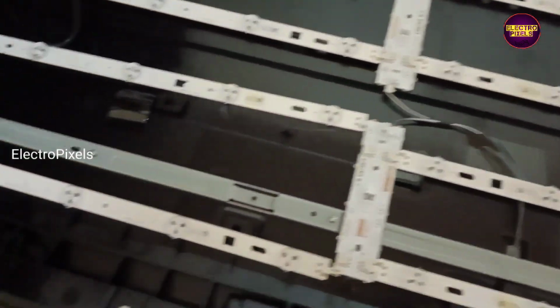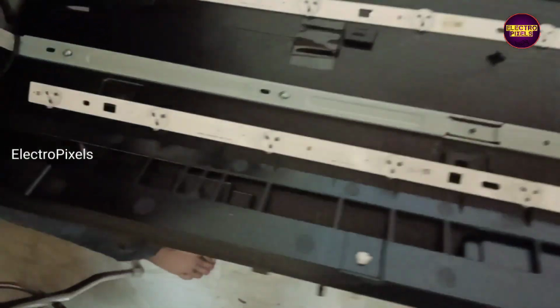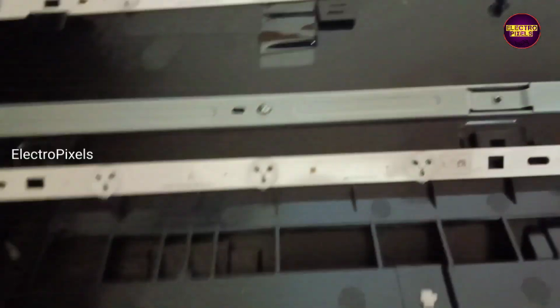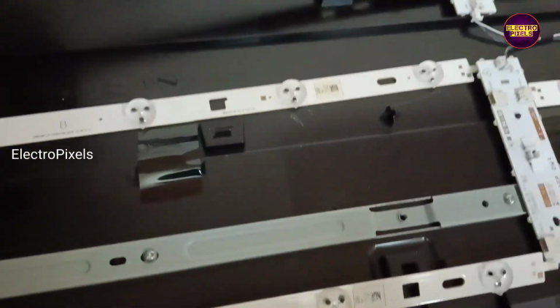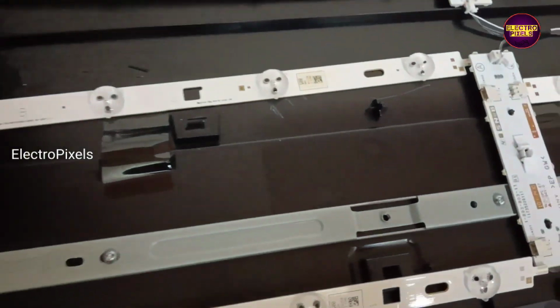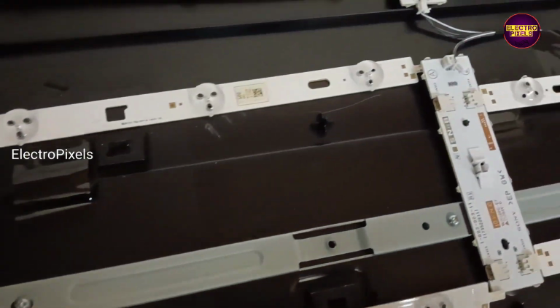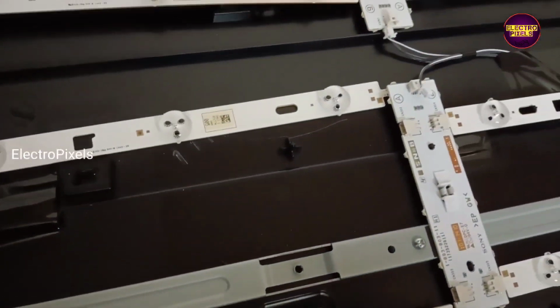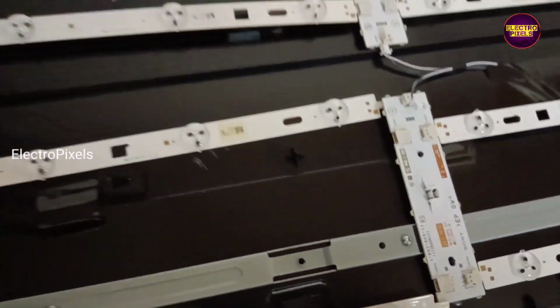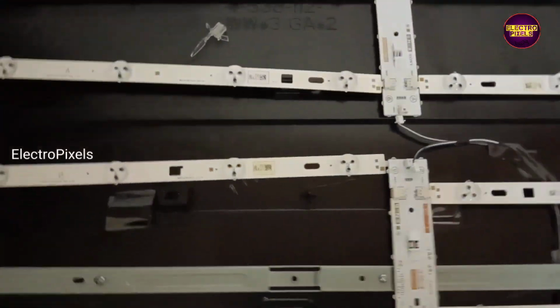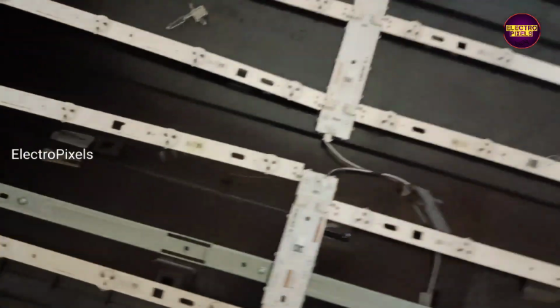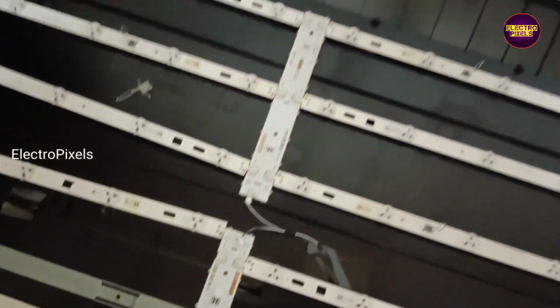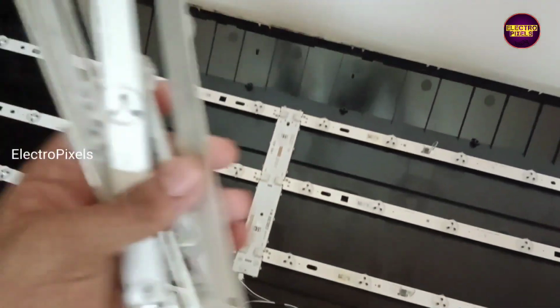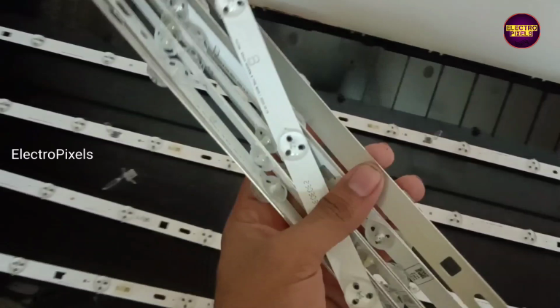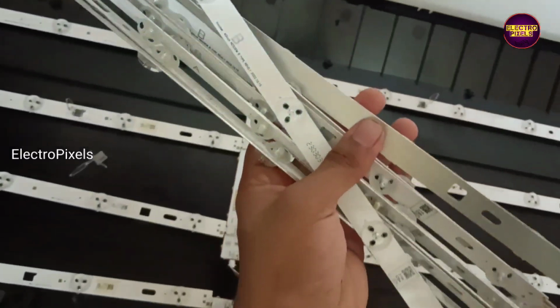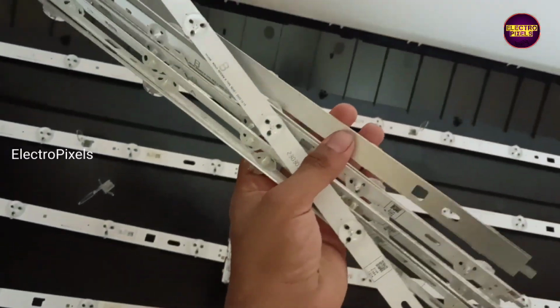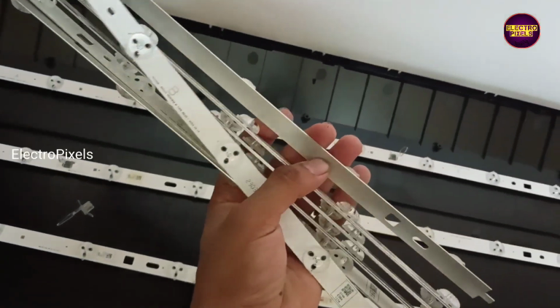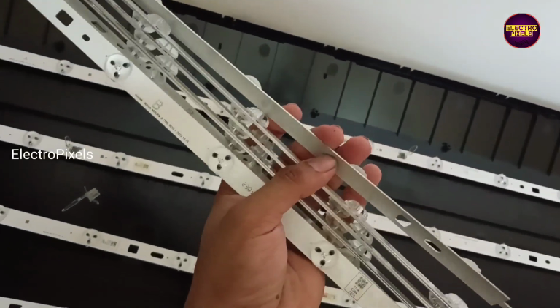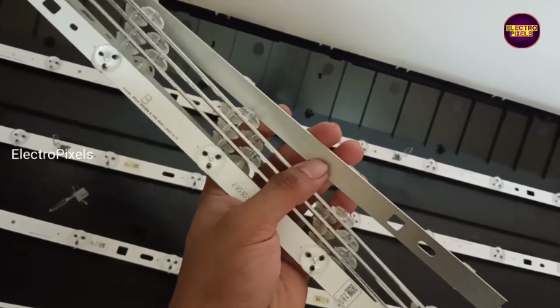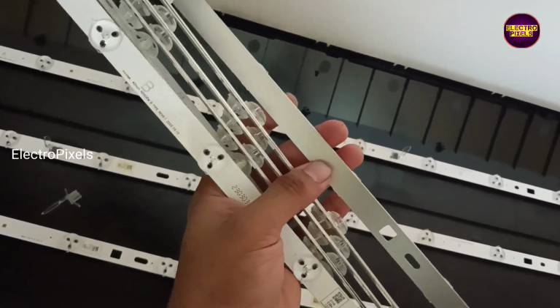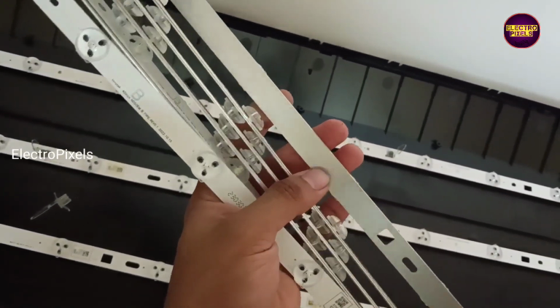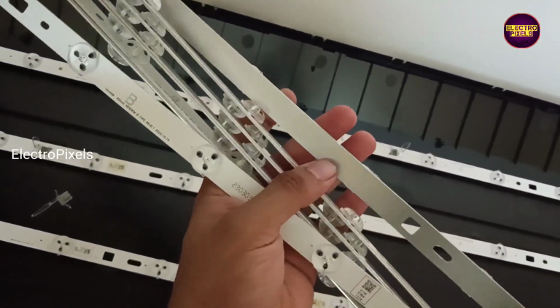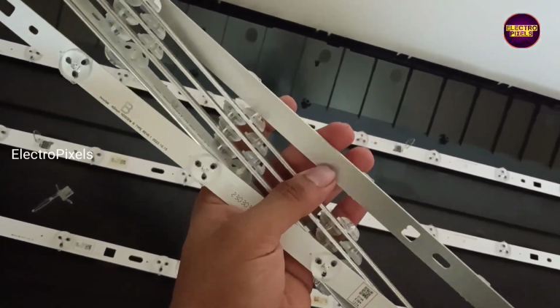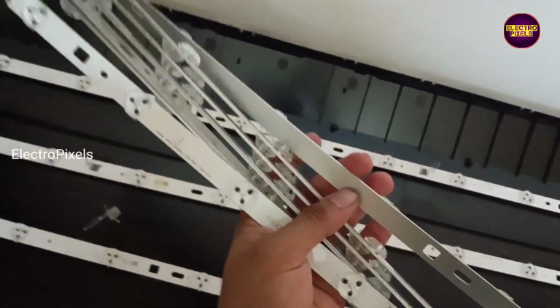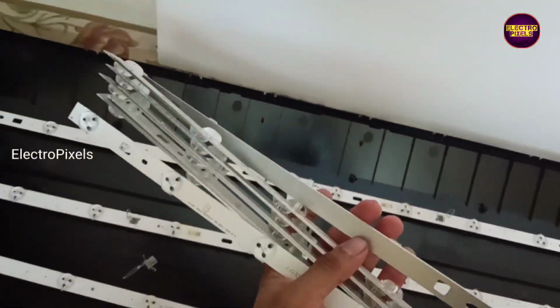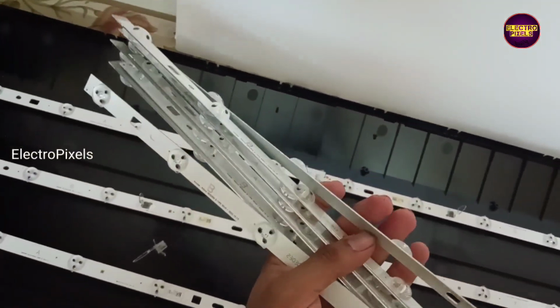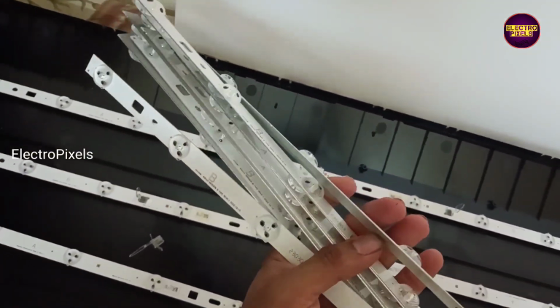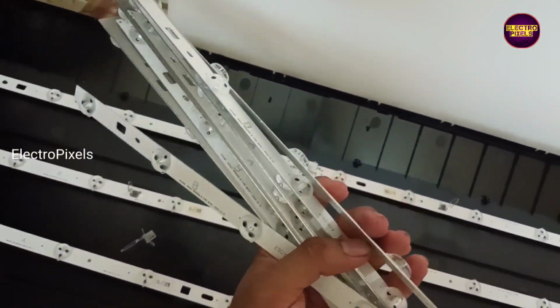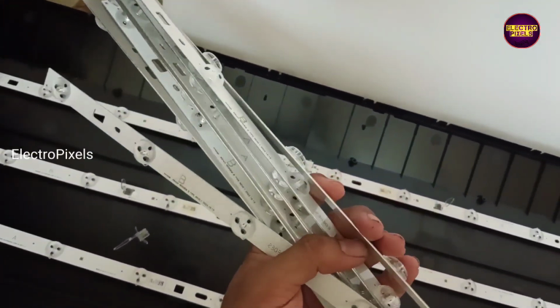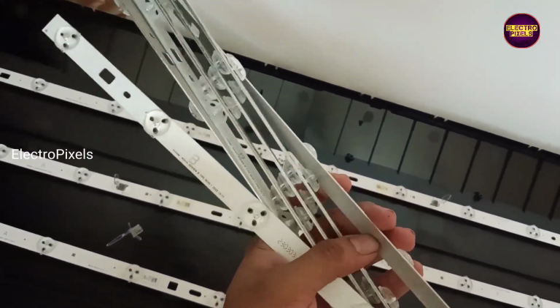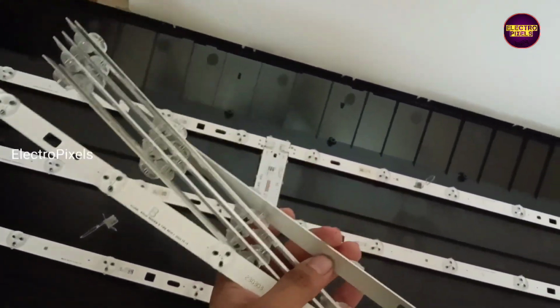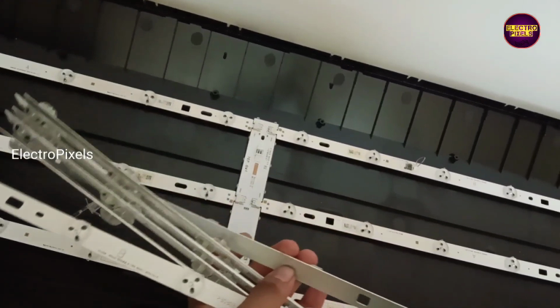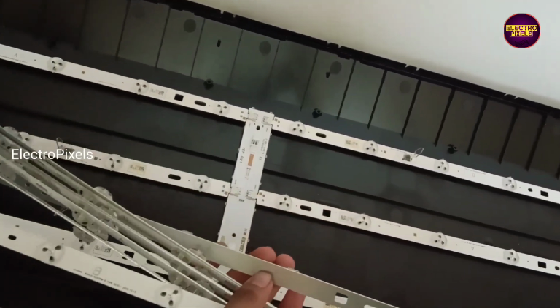These are the new backlights. We need to replace the entire backlight set with a new one — this is the only permanent solution for solving this problem.